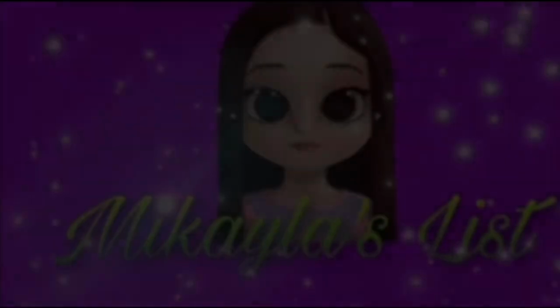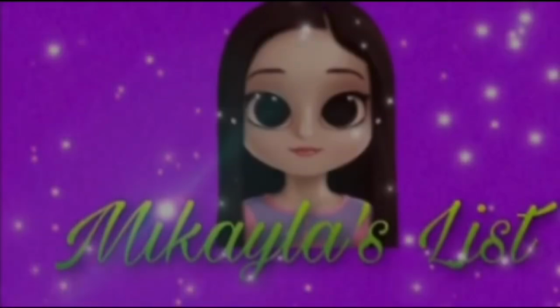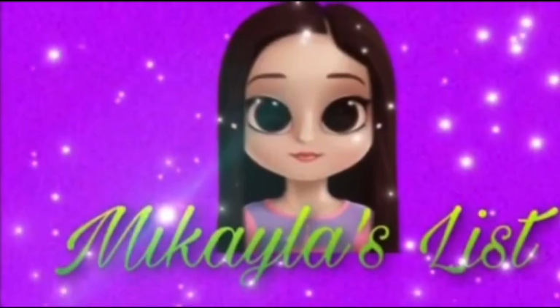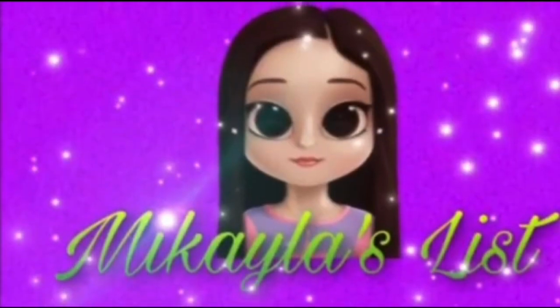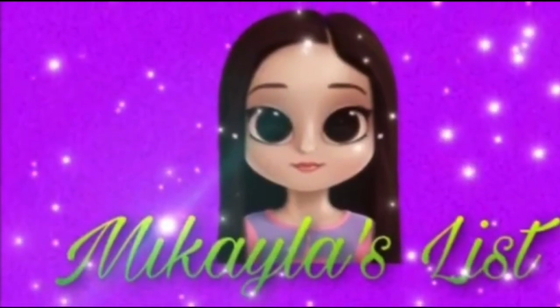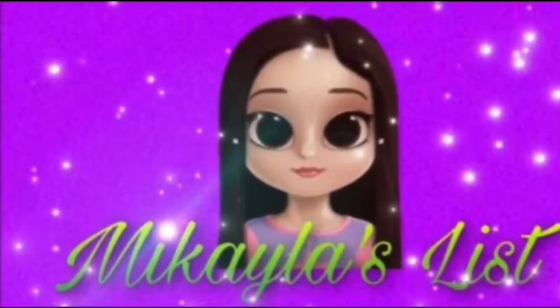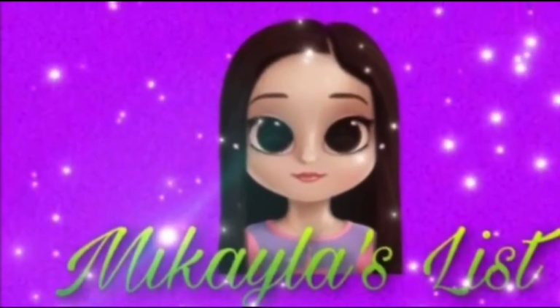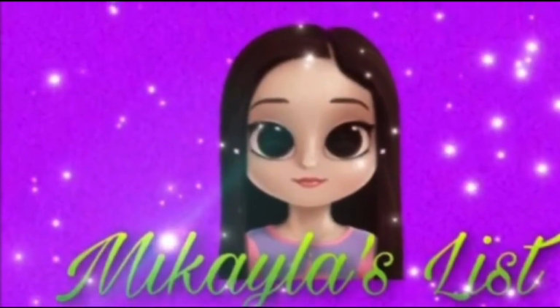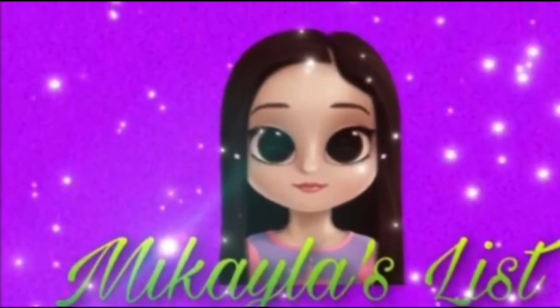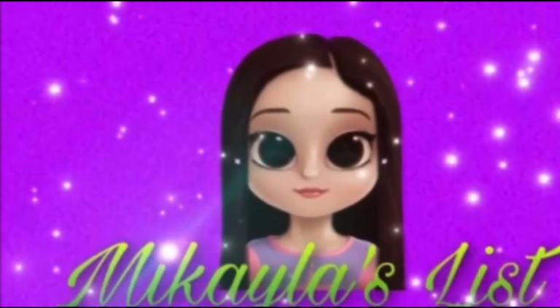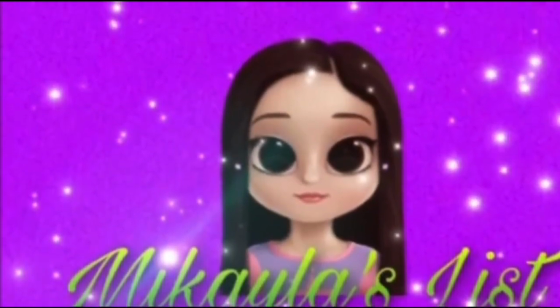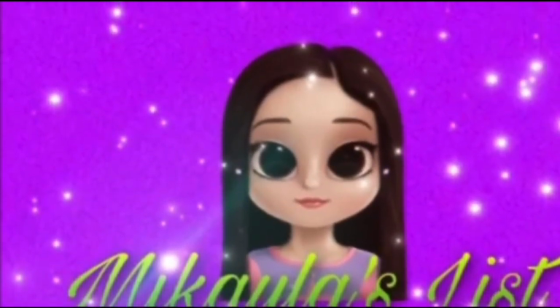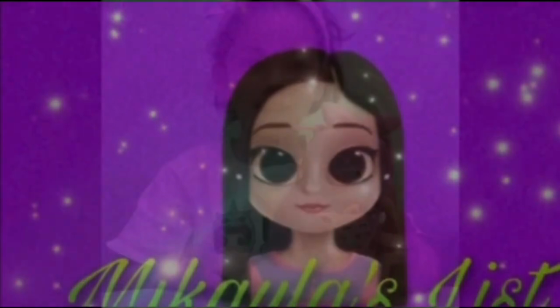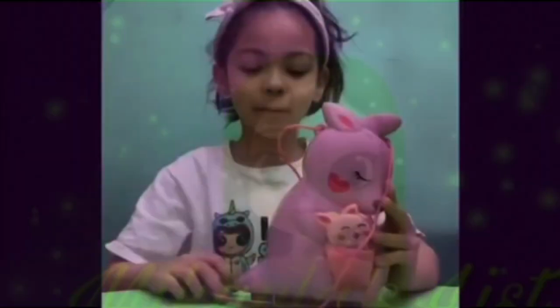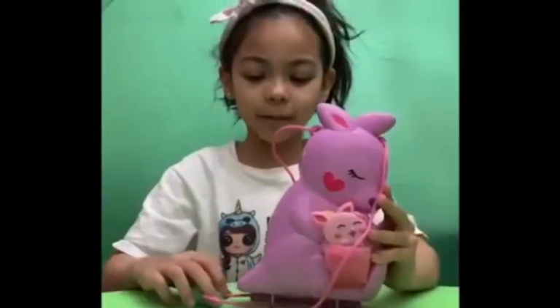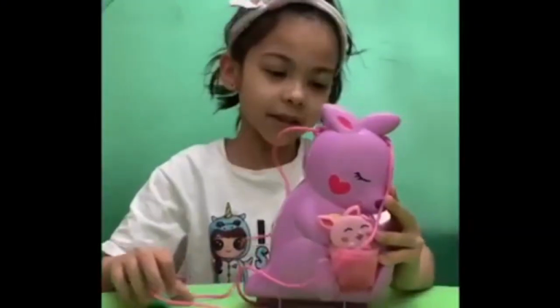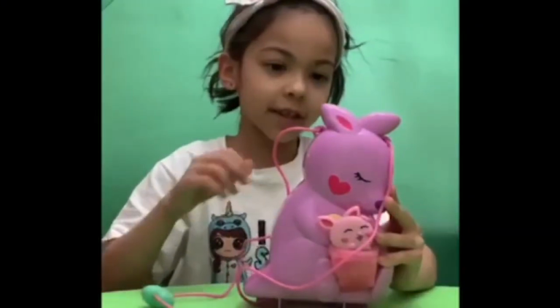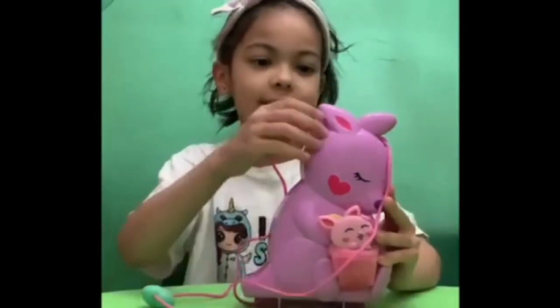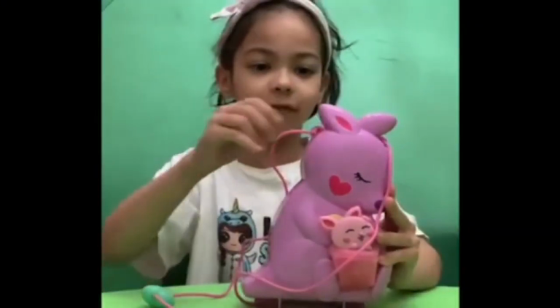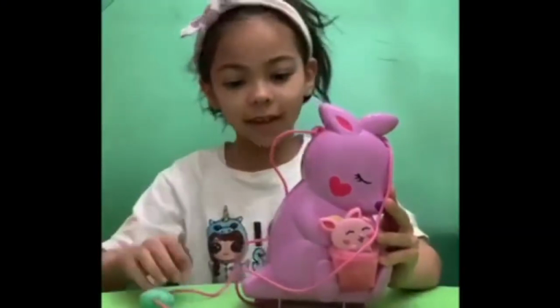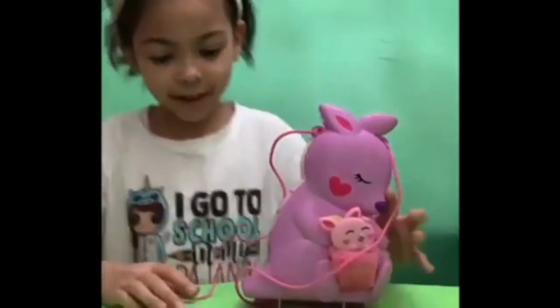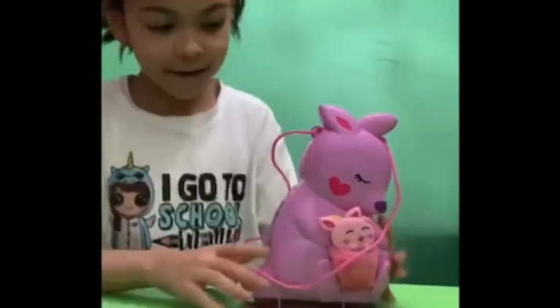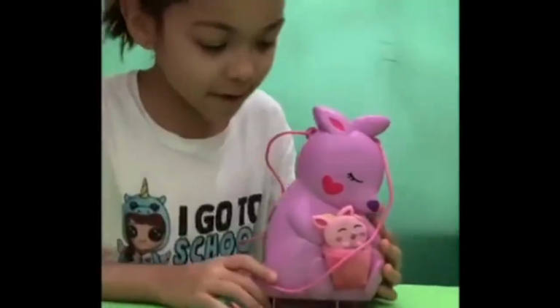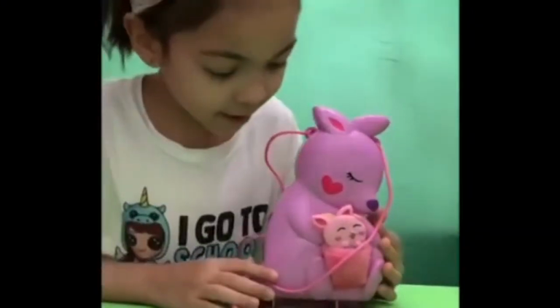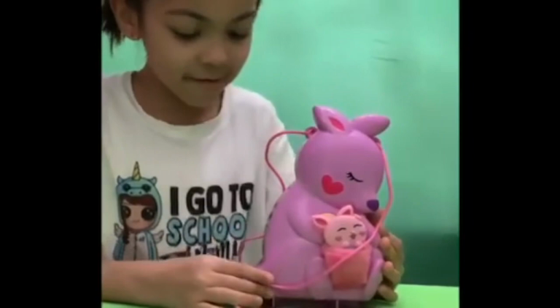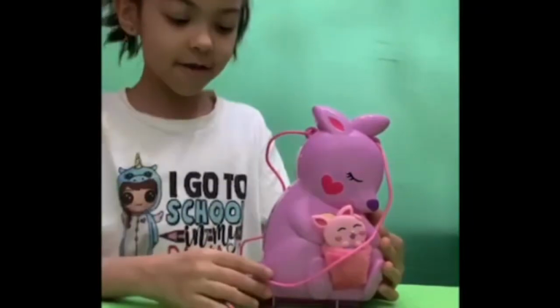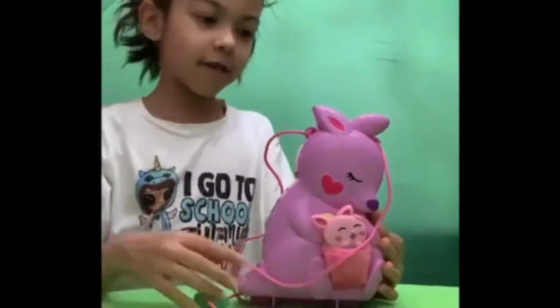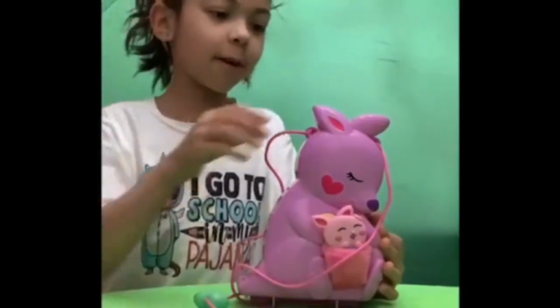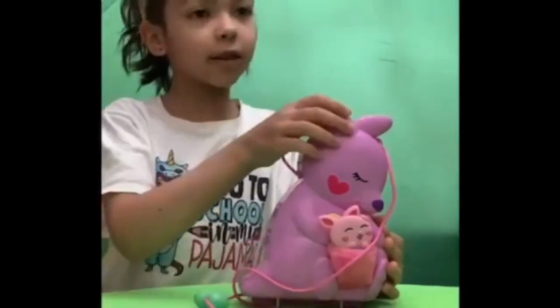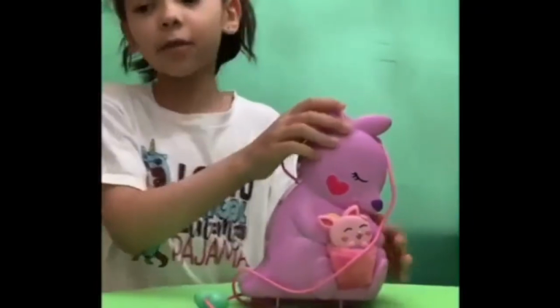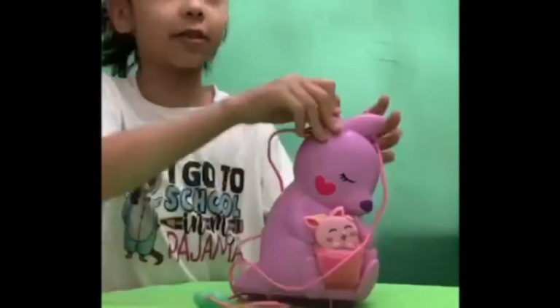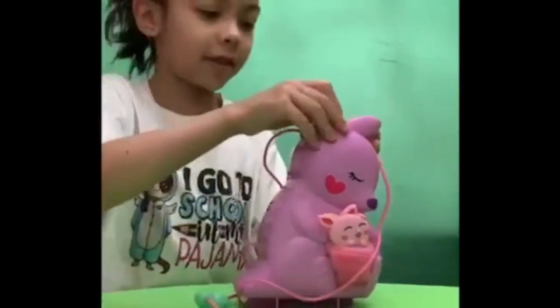Welcome to Mikayla's List. Hello and welcome to Mikayla's List. Let's get comfy because today we're going to open up the kangaroo animal nursery set.